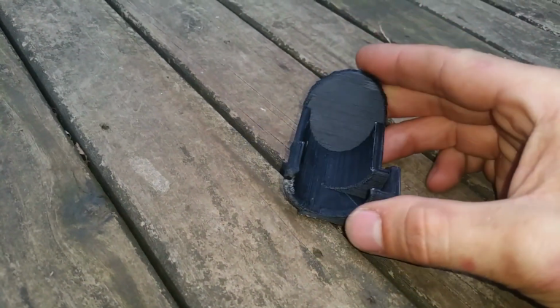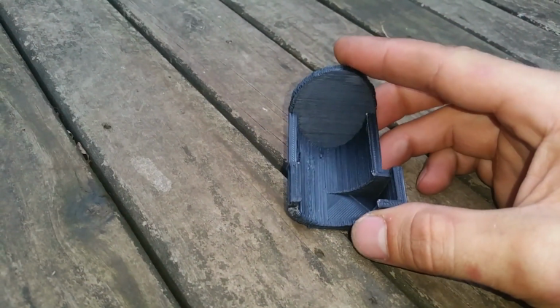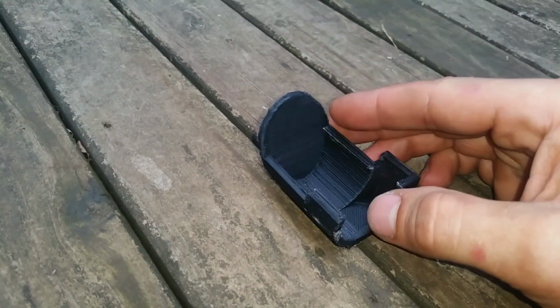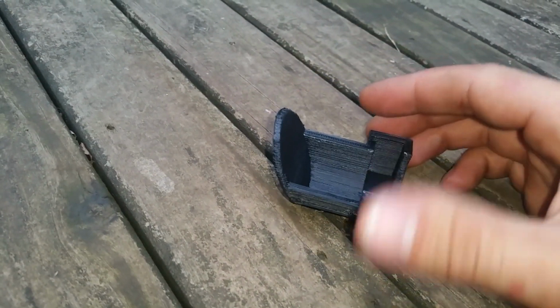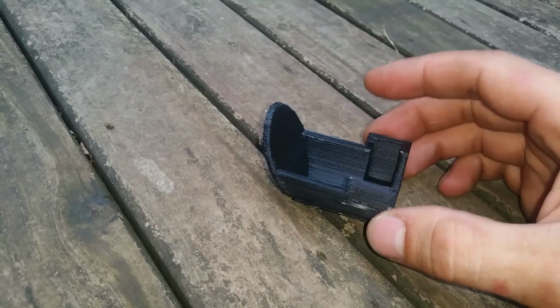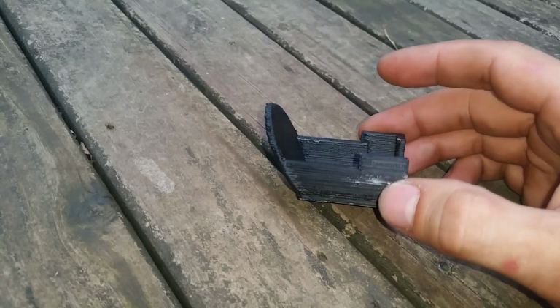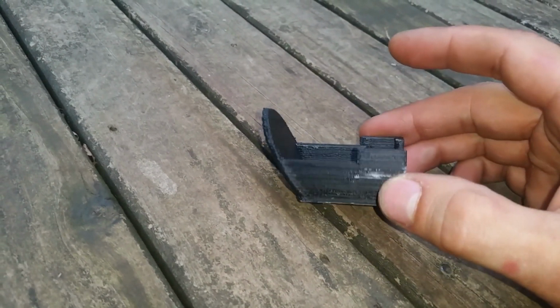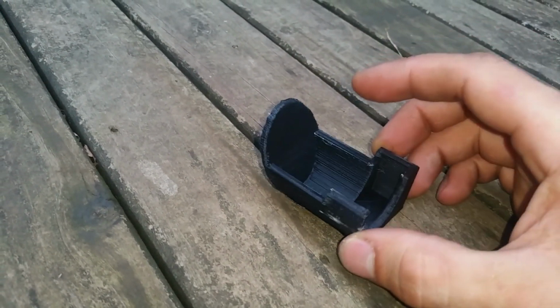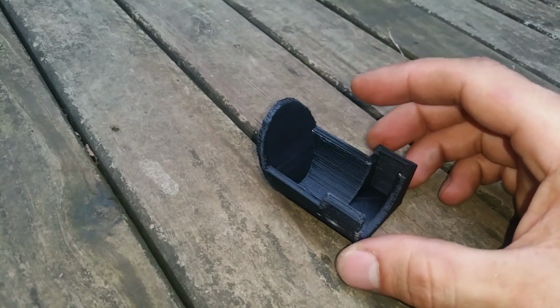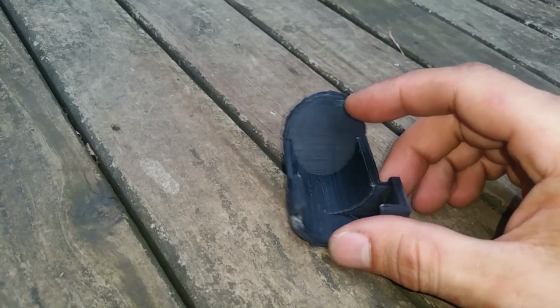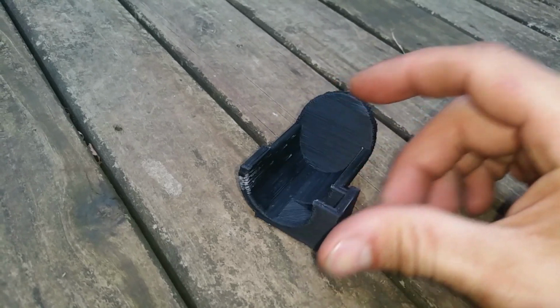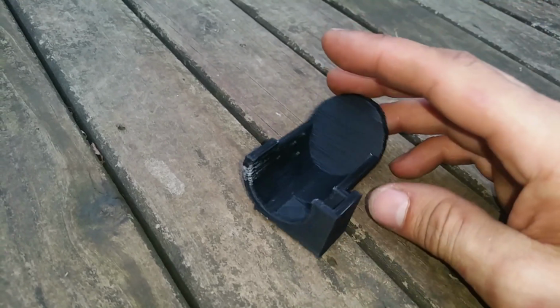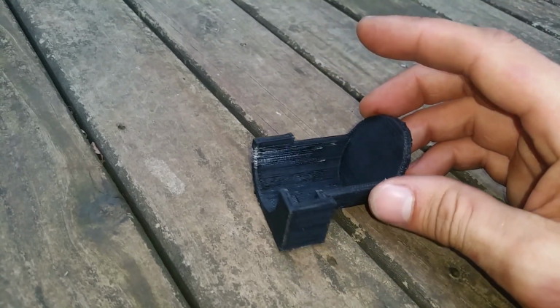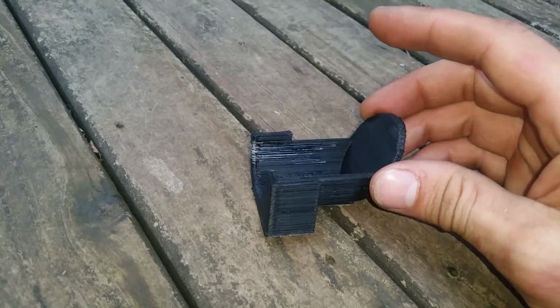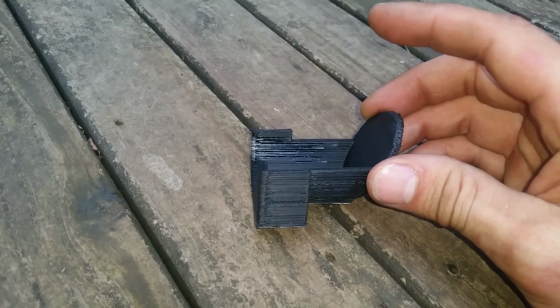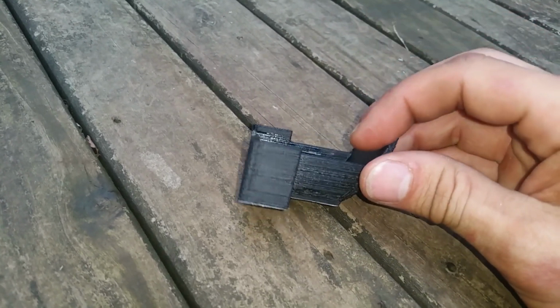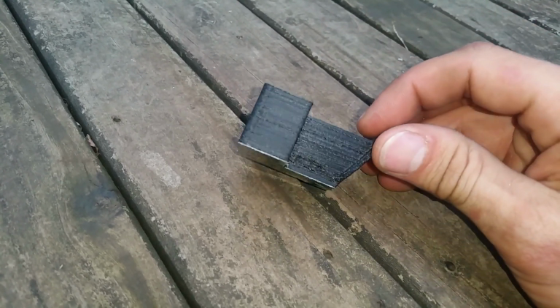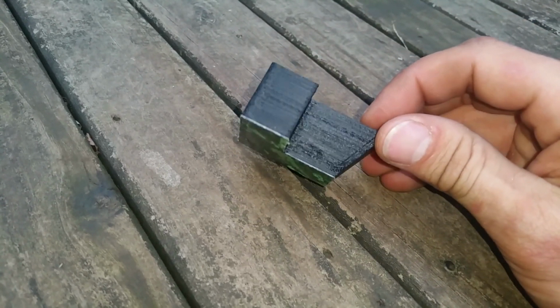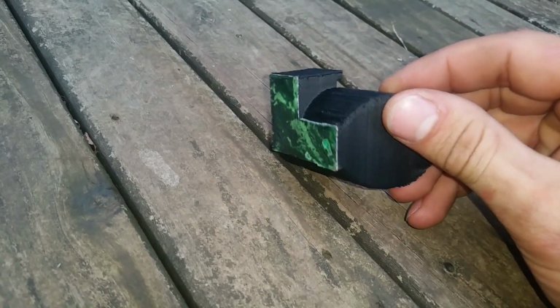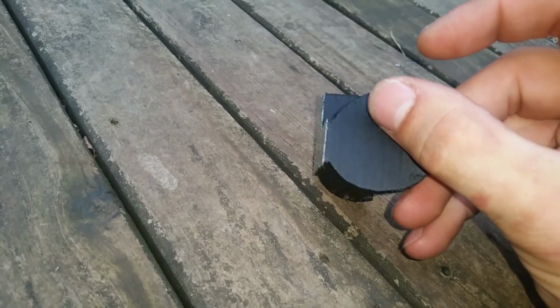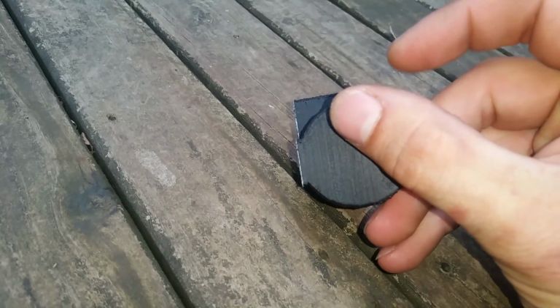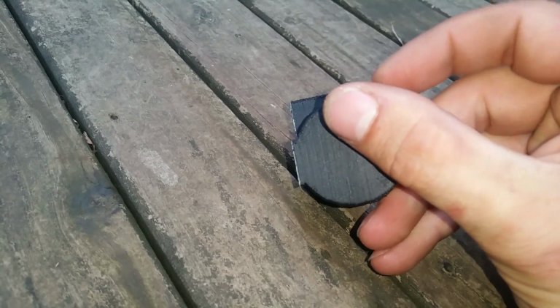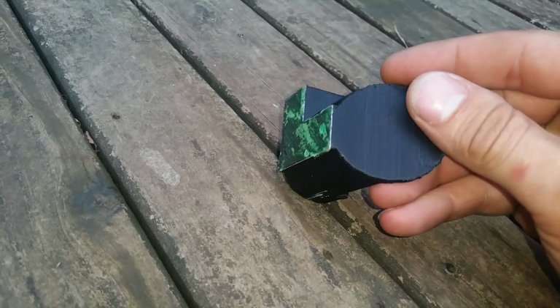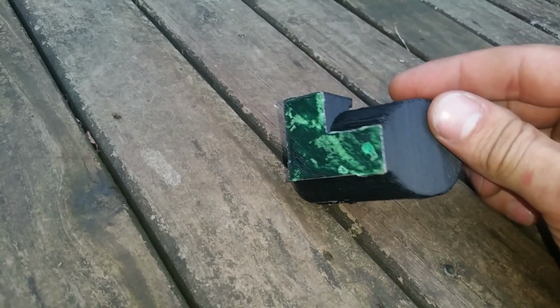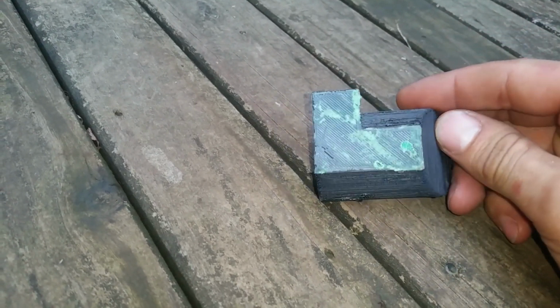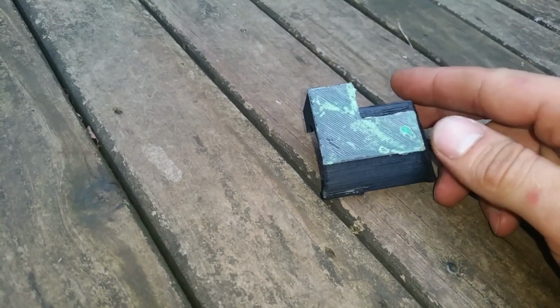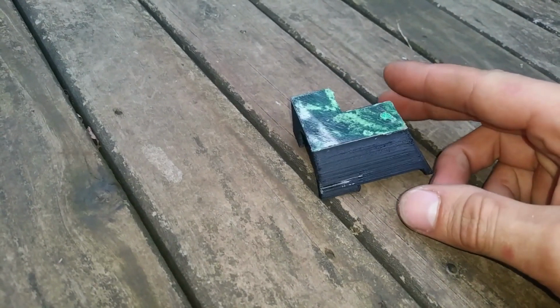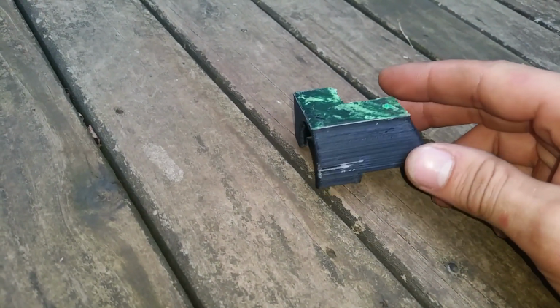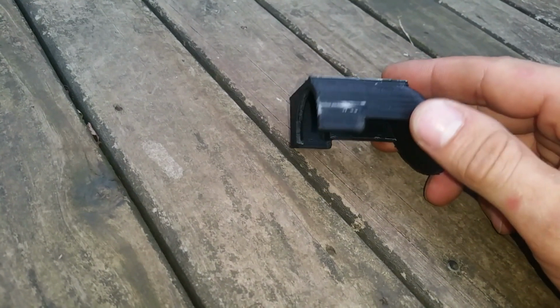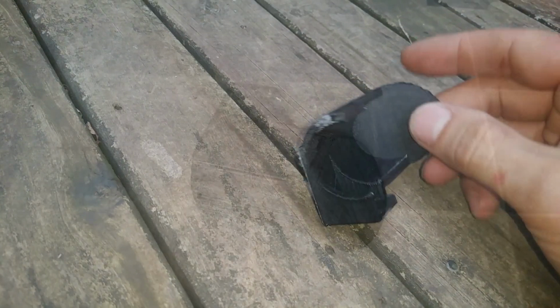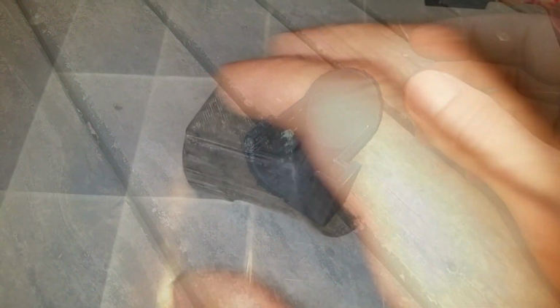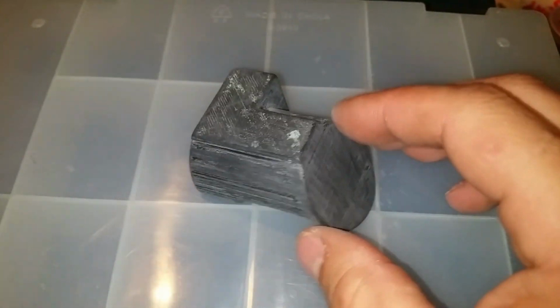Here it is straight after it's finished printing — just the raw print. Pretty rough around the edges and stuff like that, but you could use it just like it is now. I'm going to choose to do a little bit more processing on it just to make it look a little bit nicer, though it's not really necessary.